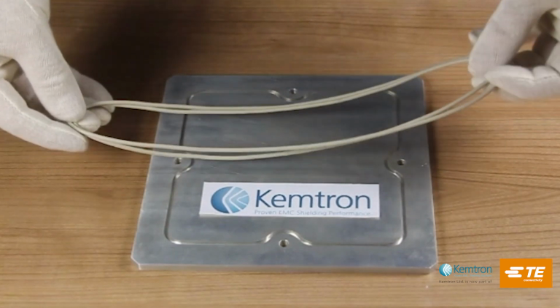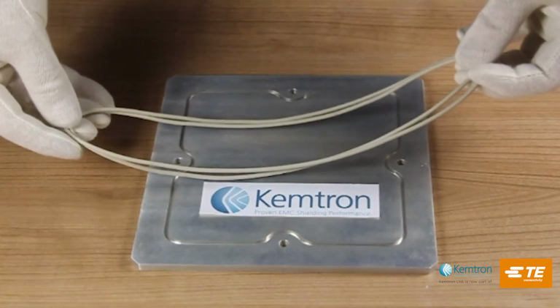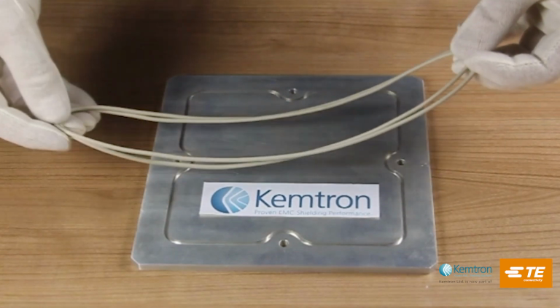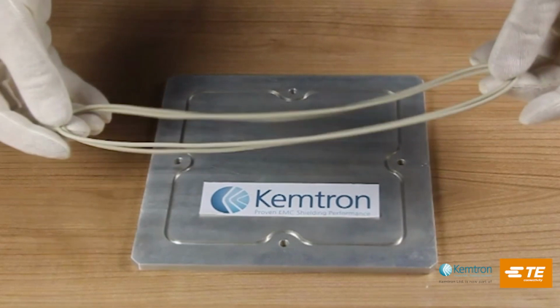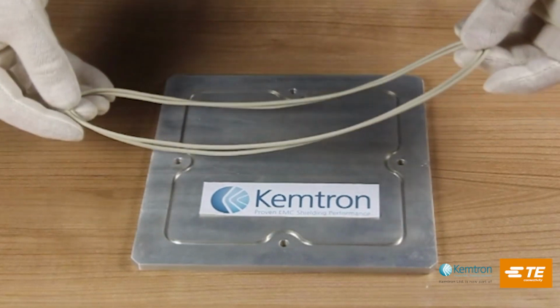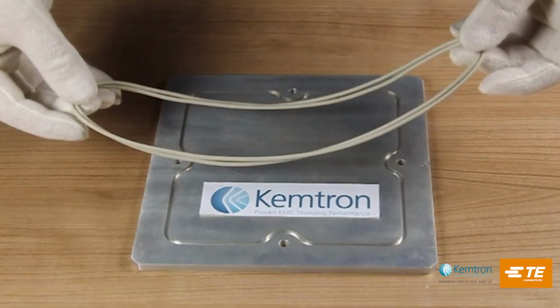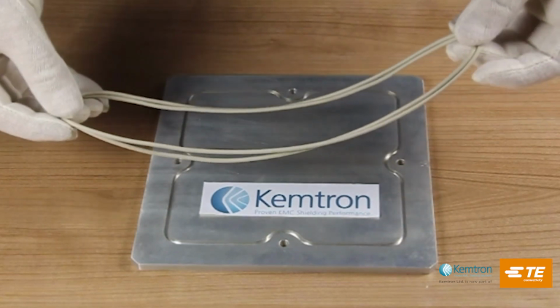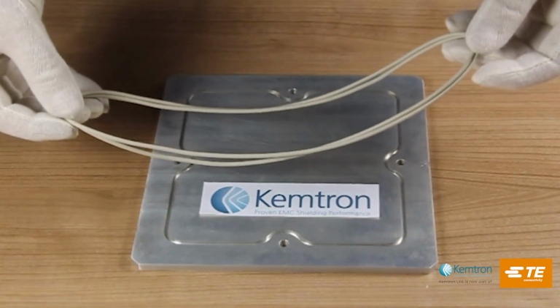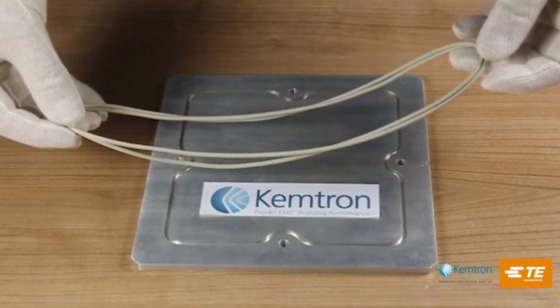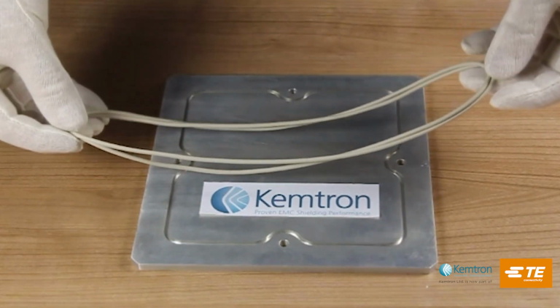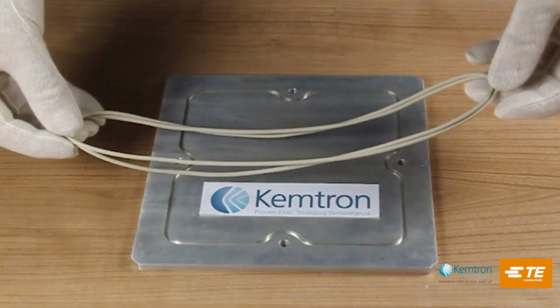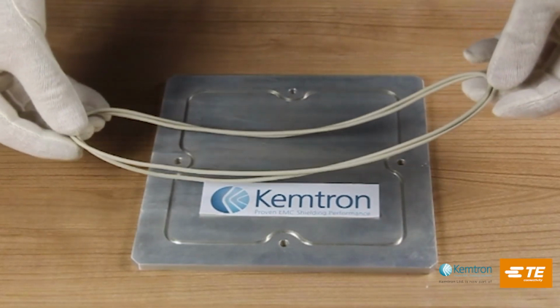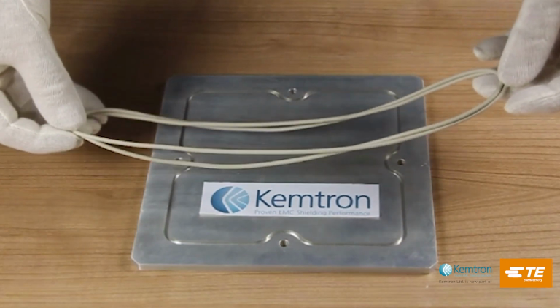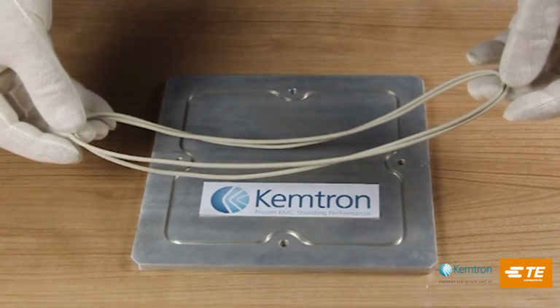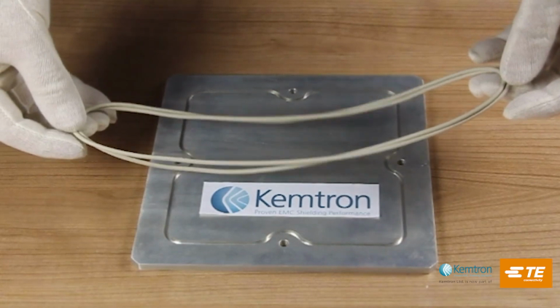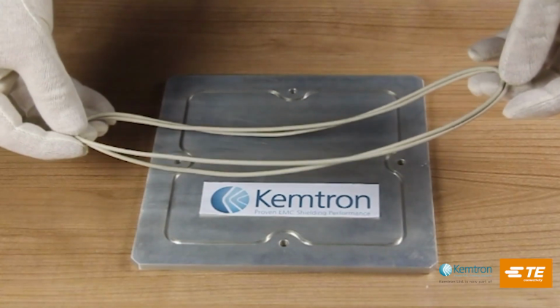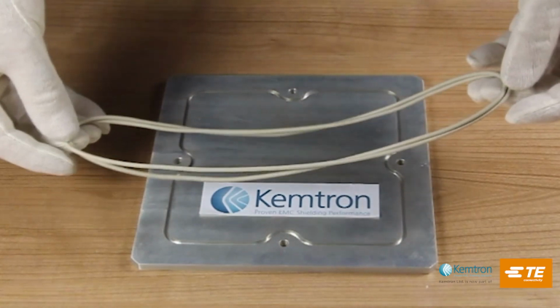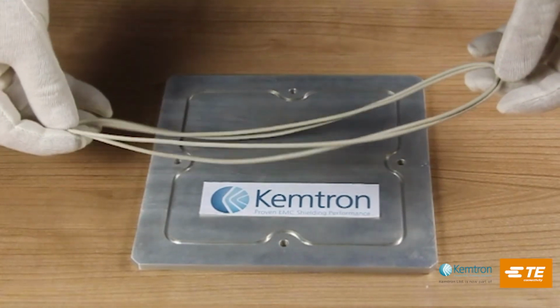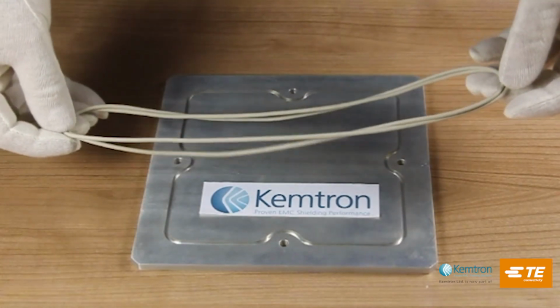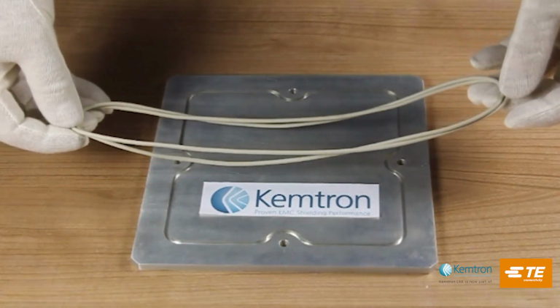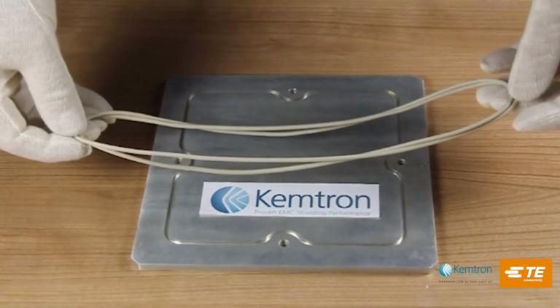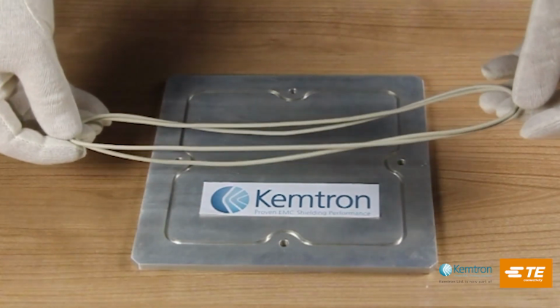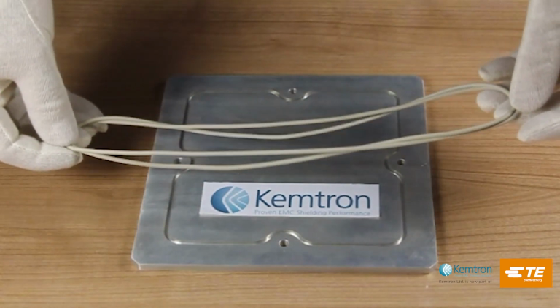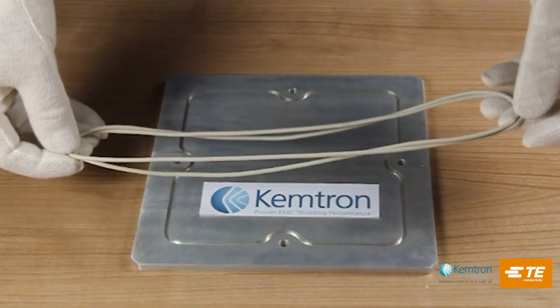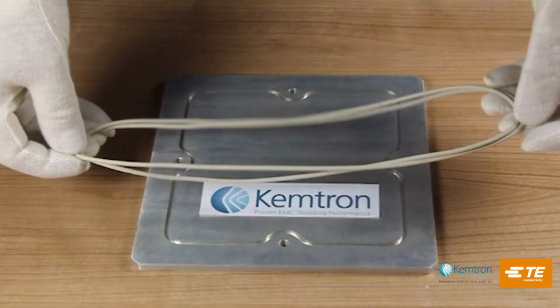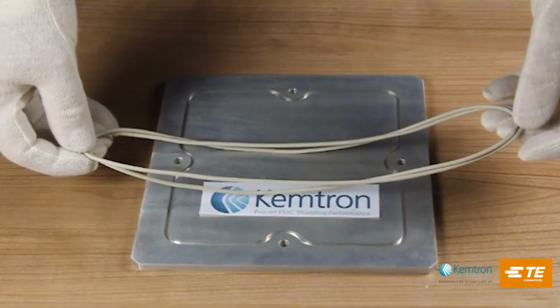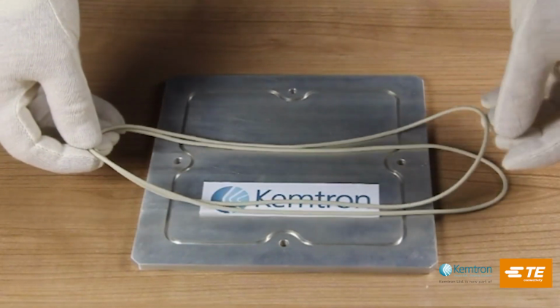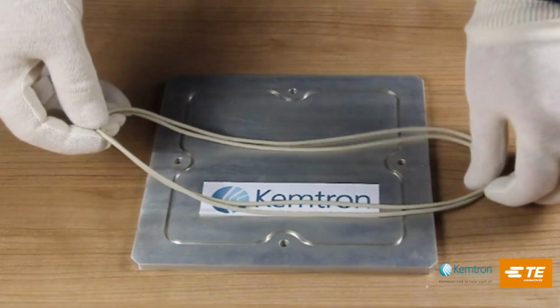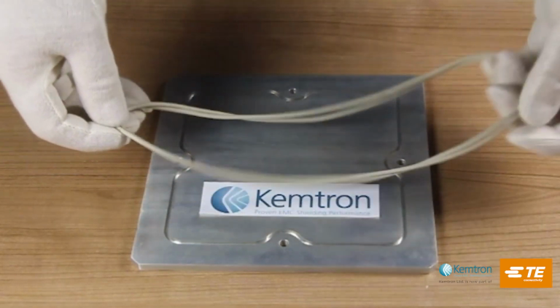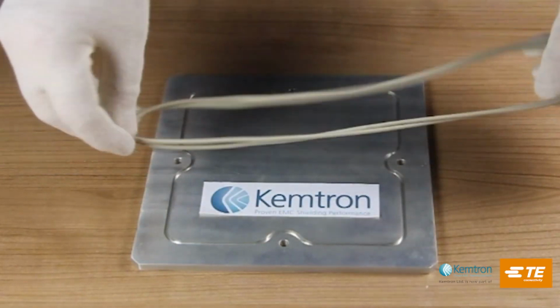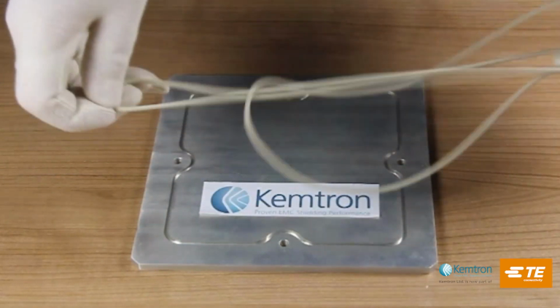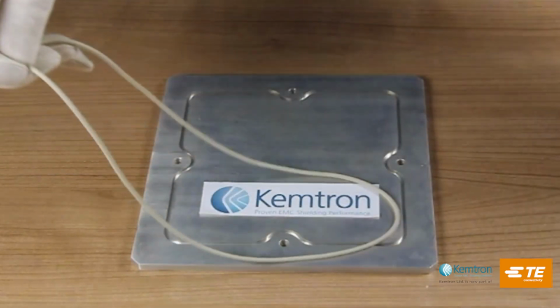I'm wearing cotton gloves so as not to contaminate the silver. When fitting conductive o-rings, gloves should always be worn. You can also wear sulfur-free rubber gloves. This is the wrong way of fitting a gasket.